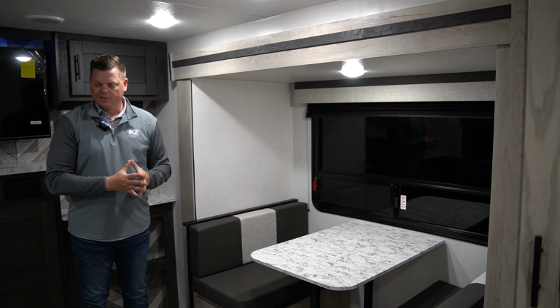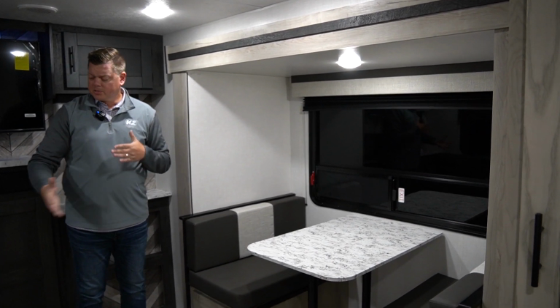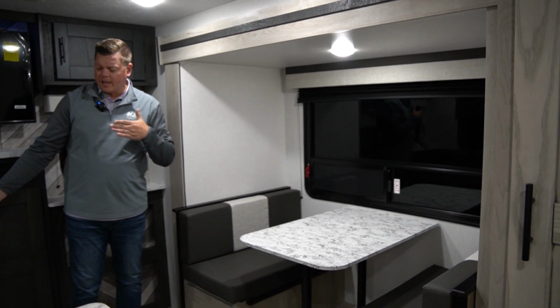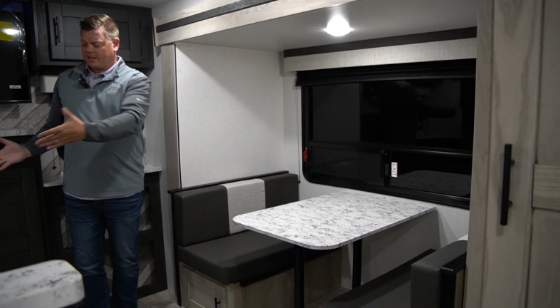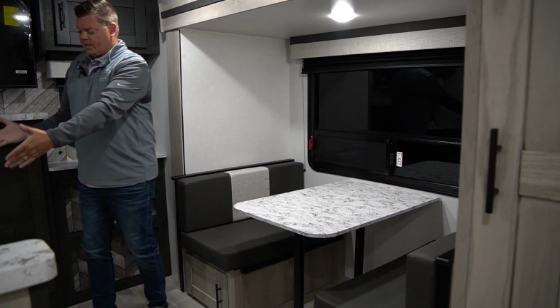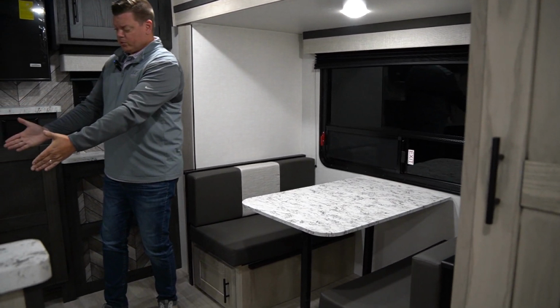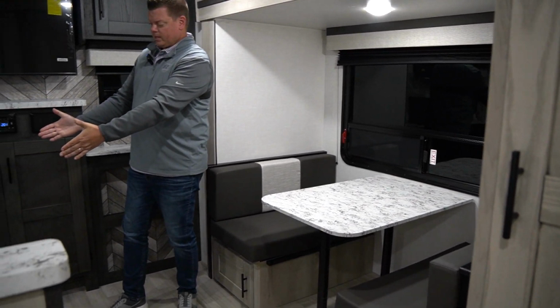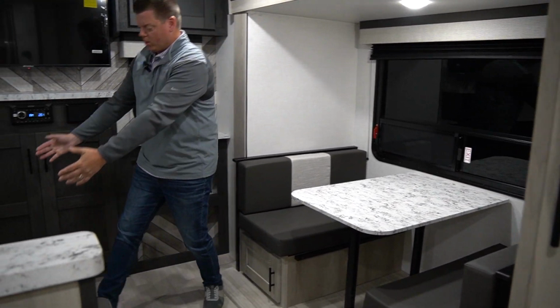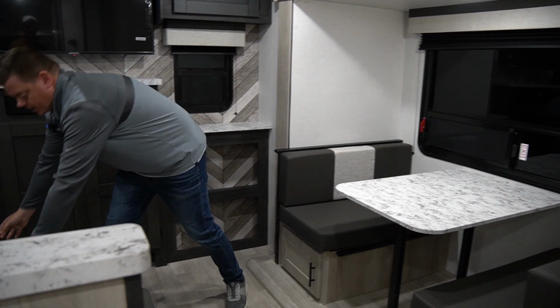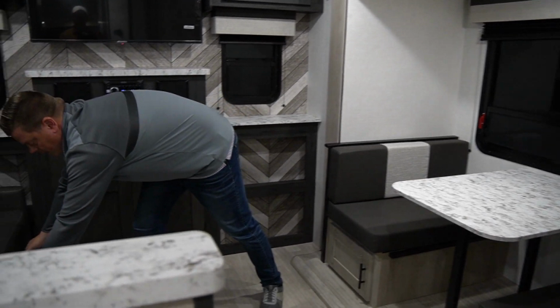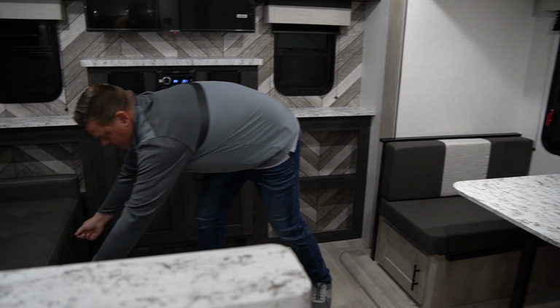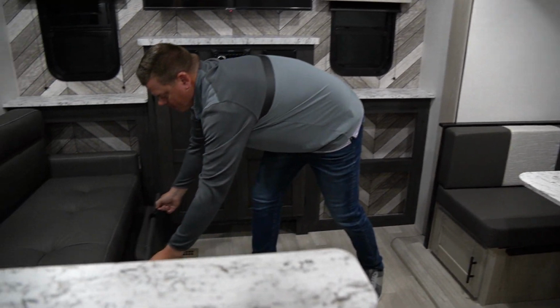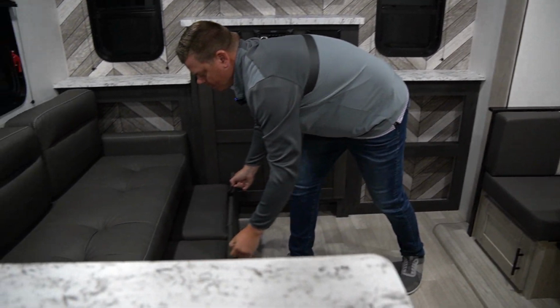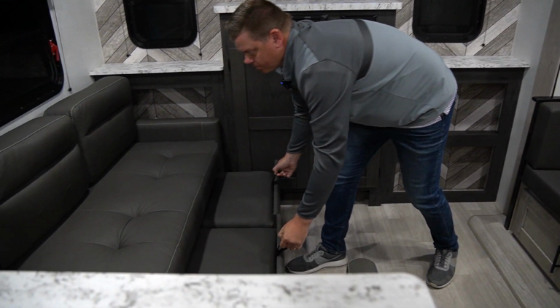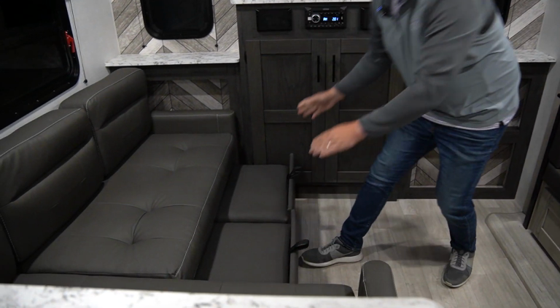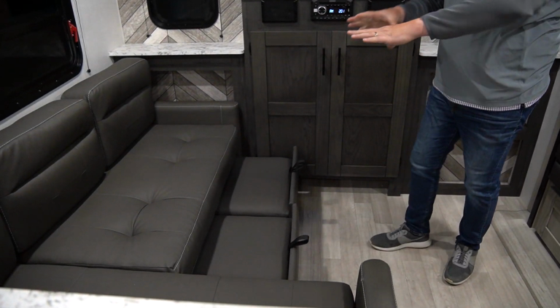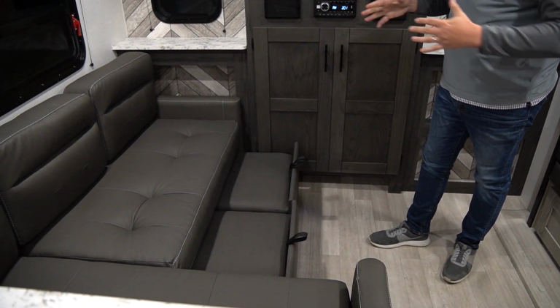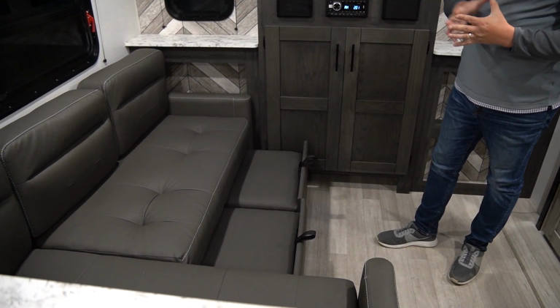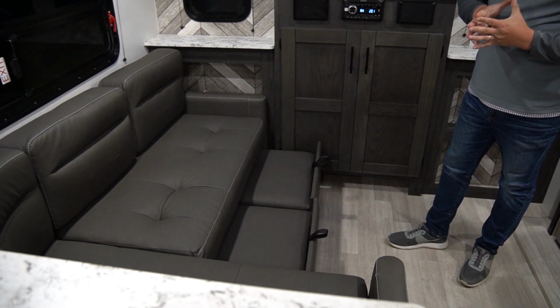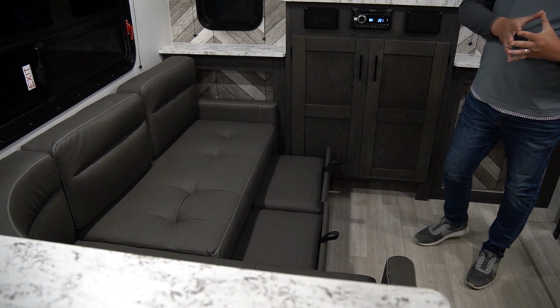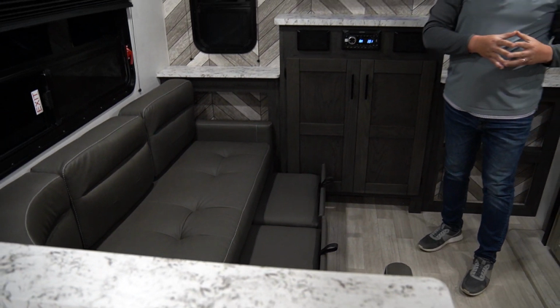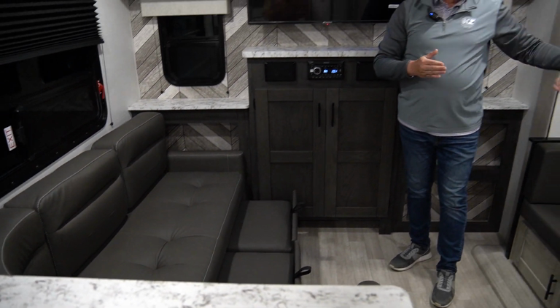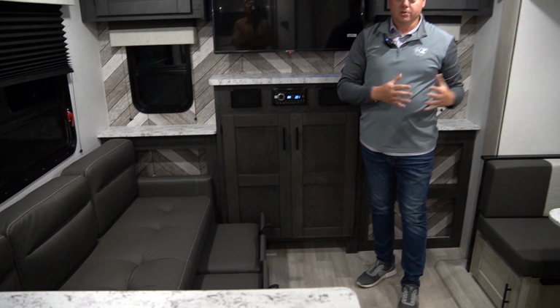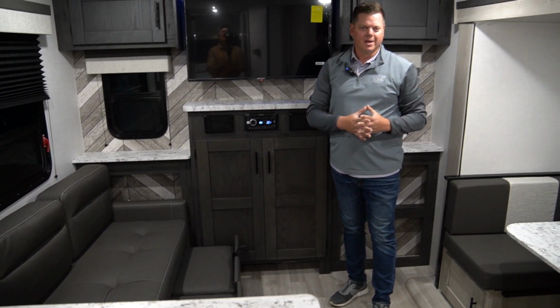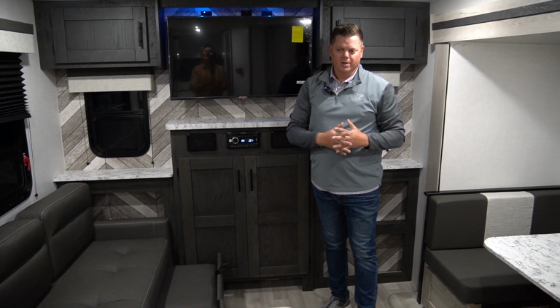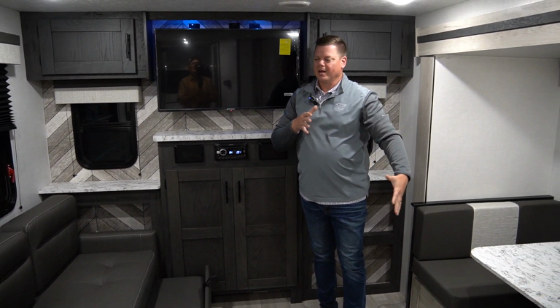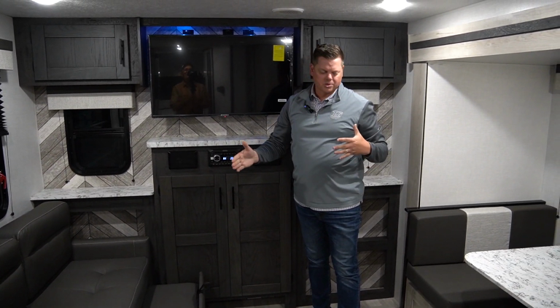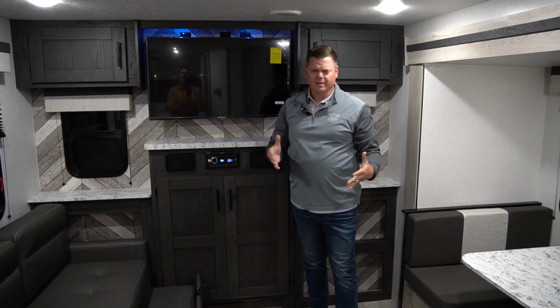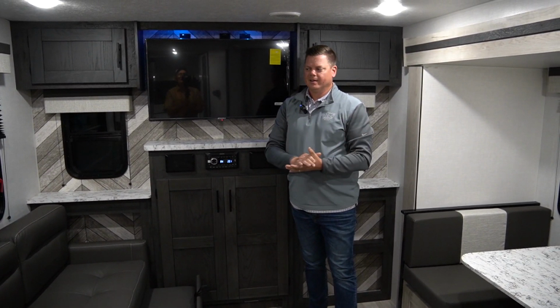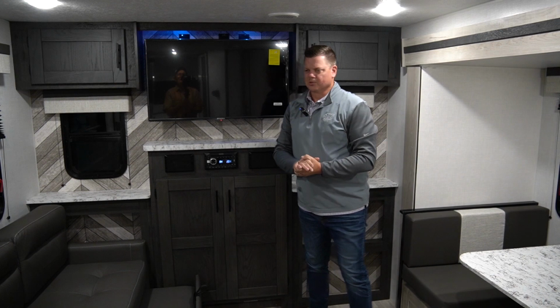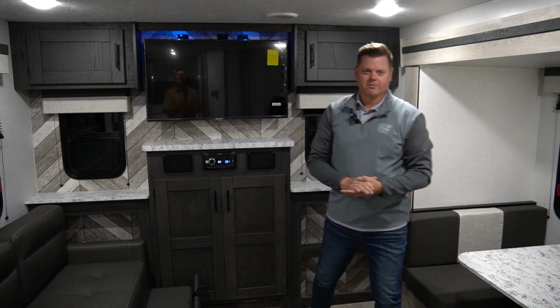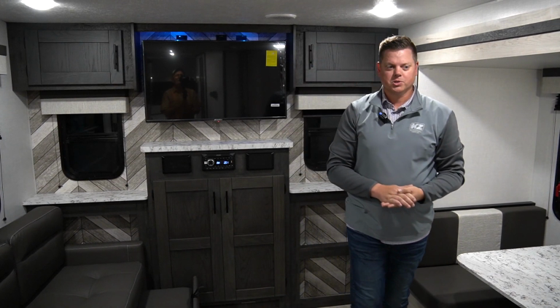The L sofa actually has two ottomans that can pull out, and as you pull those out, this will turn into a bed. Your dinette can turn into a bed as well, so you have extra sleeping — tons of room for the family to enjoy.